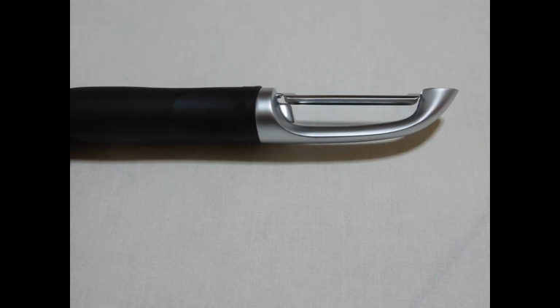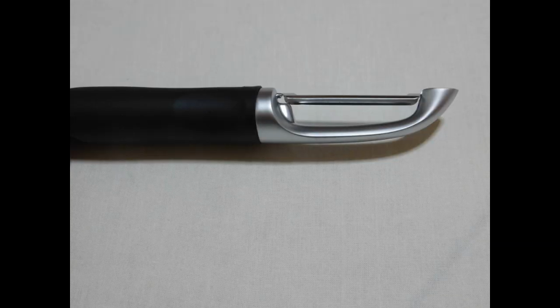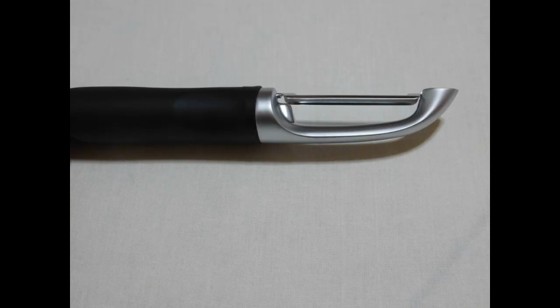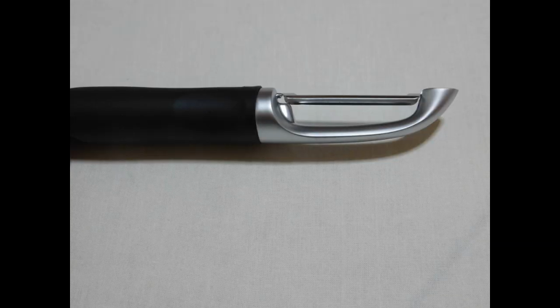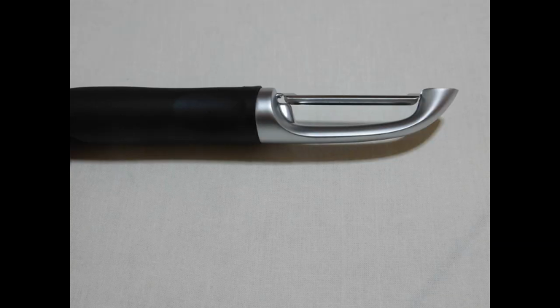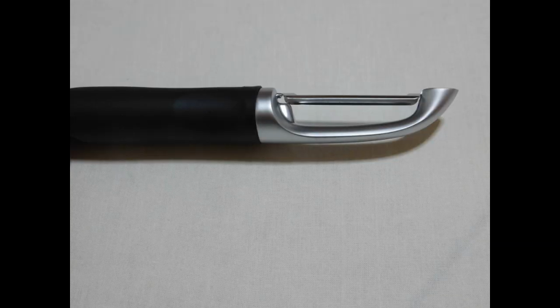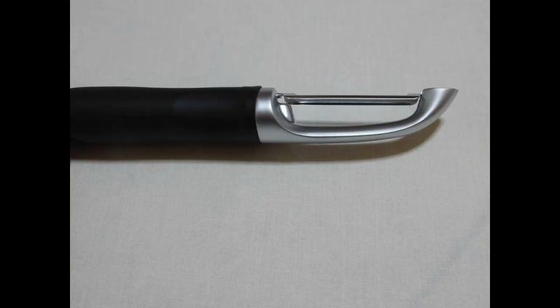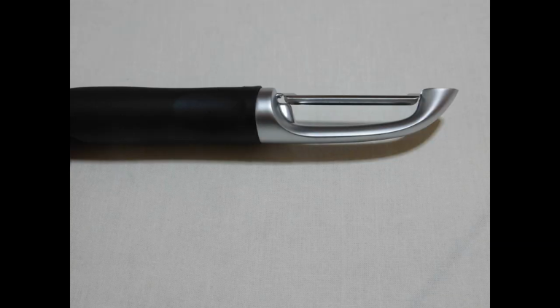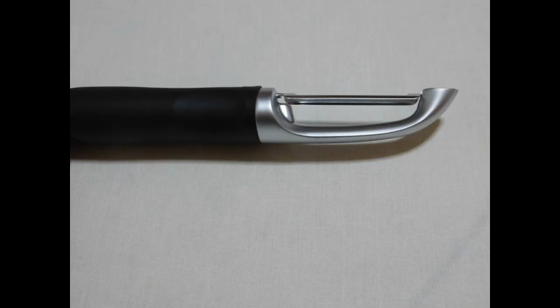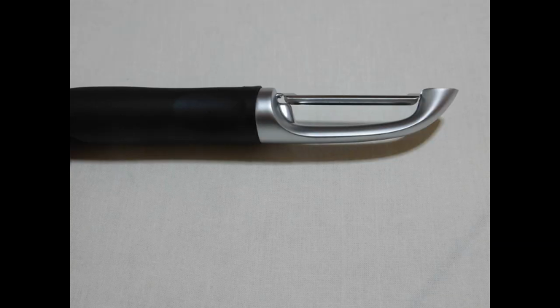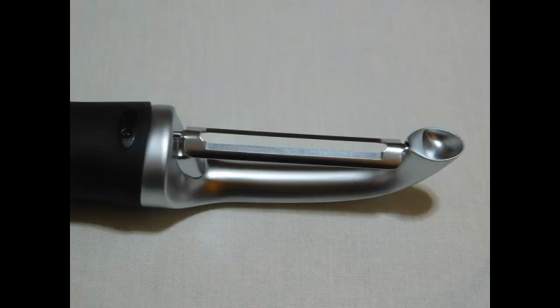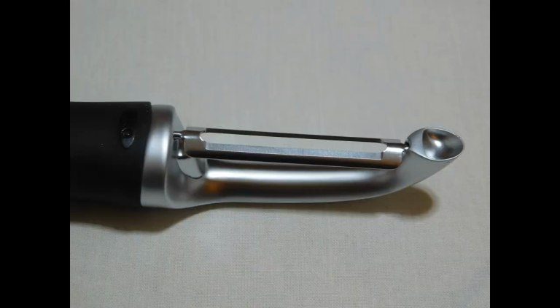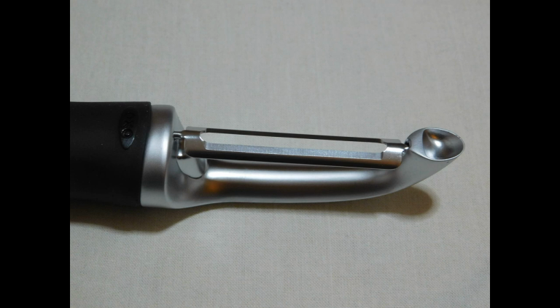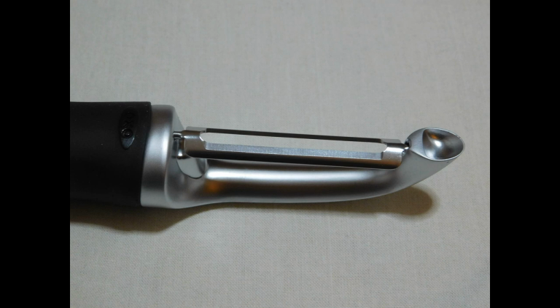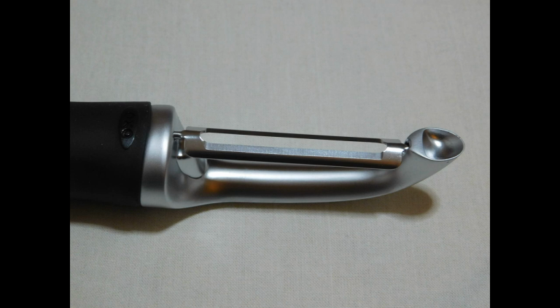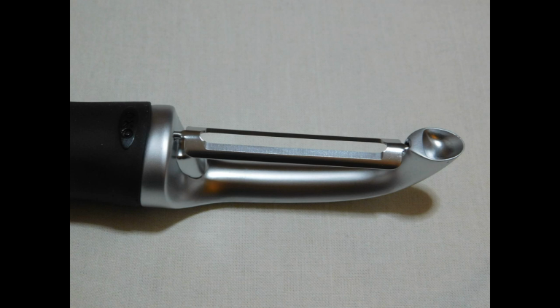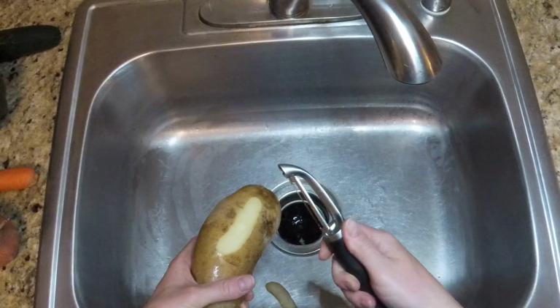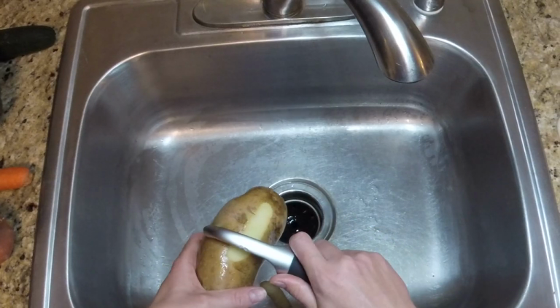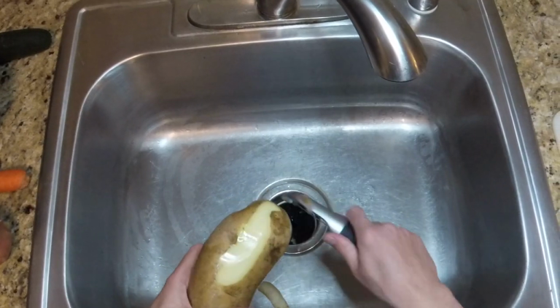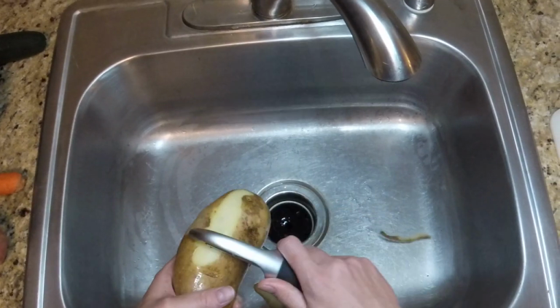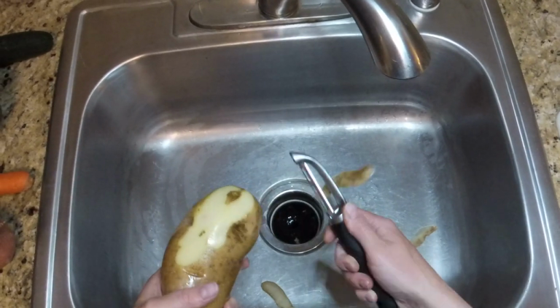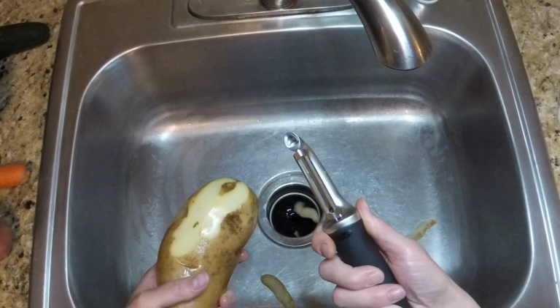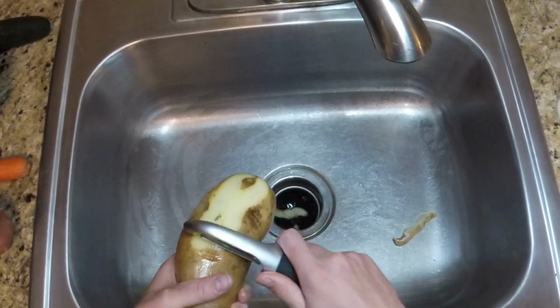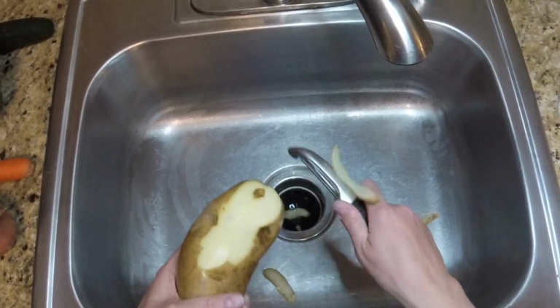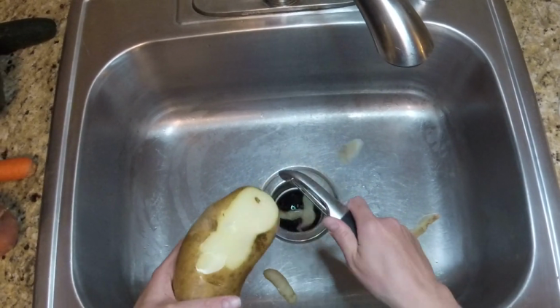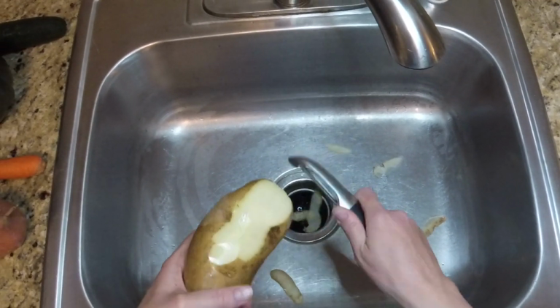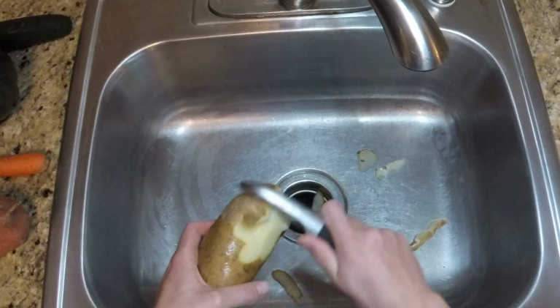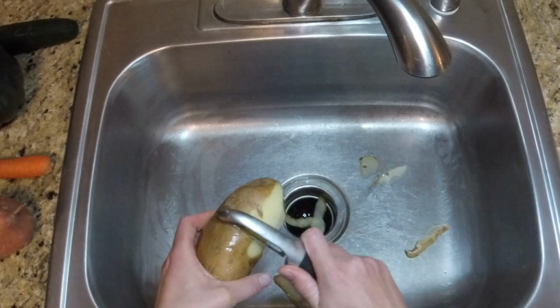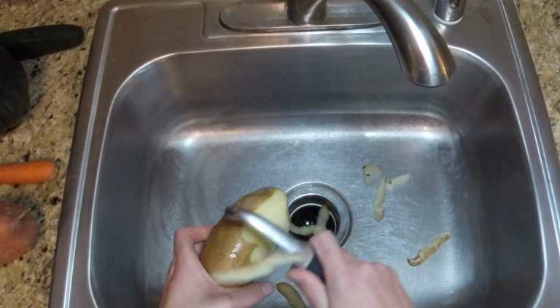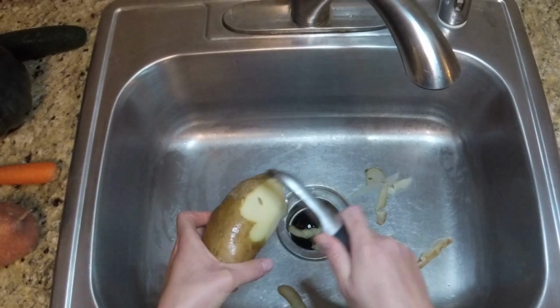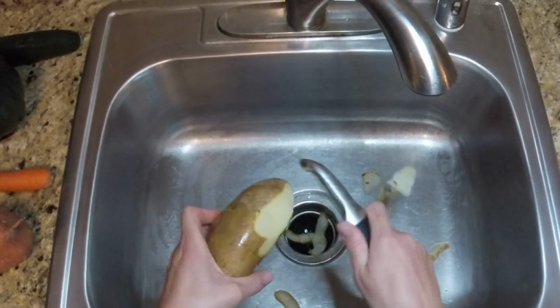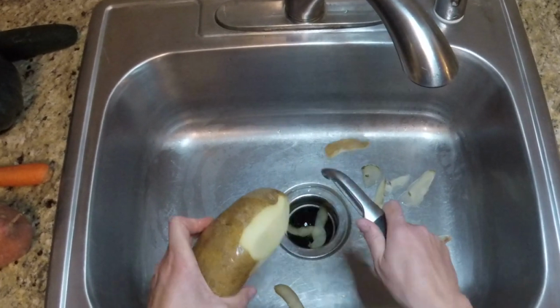The second peeler shown here is the OXO Good Grips Pro Swivel Peeler. To me, this is more the size of your average vegetable peeler, and it has a stainless steel straight blade as opposed to the wide blade of the first peeler.